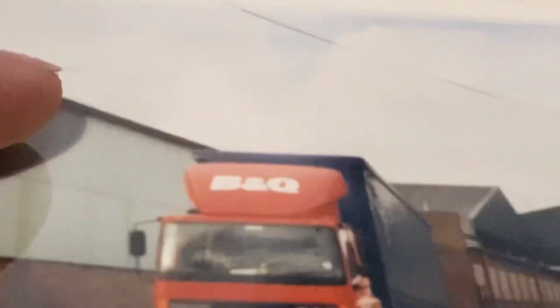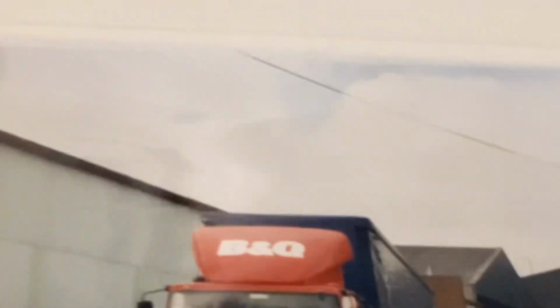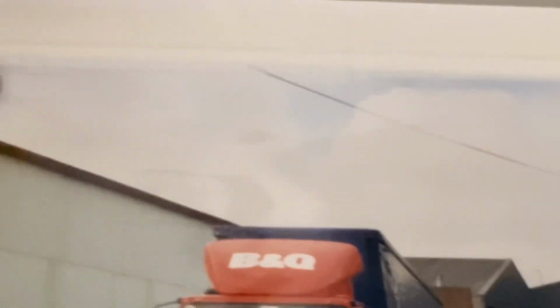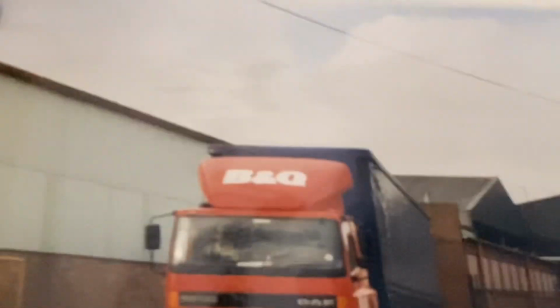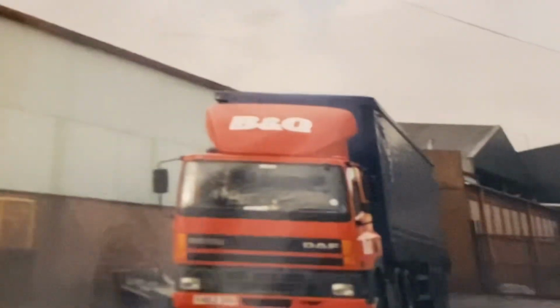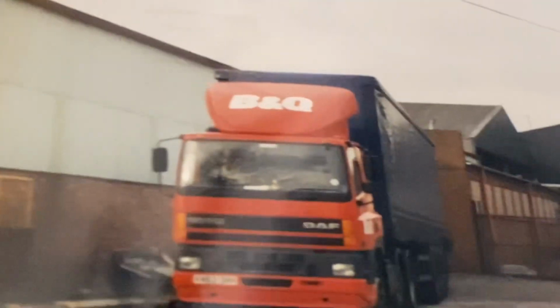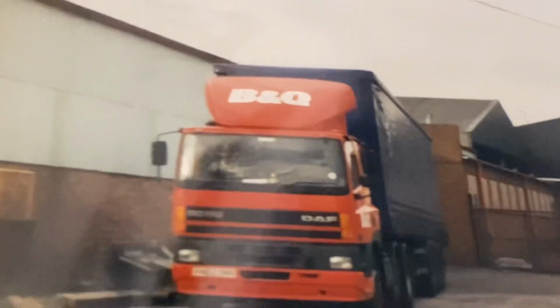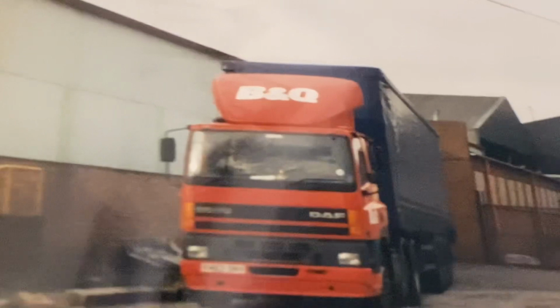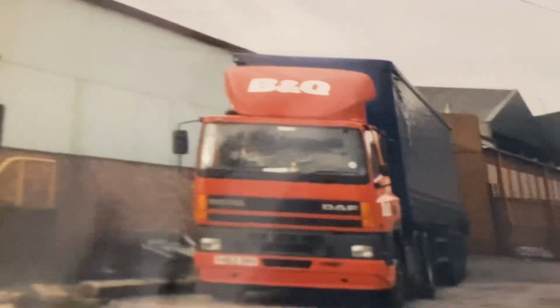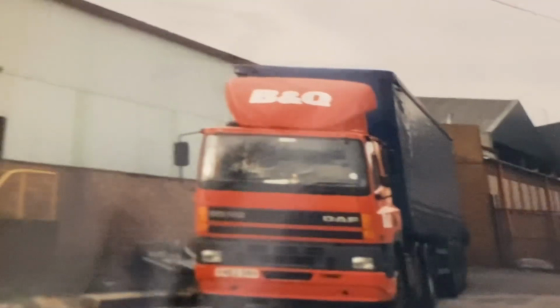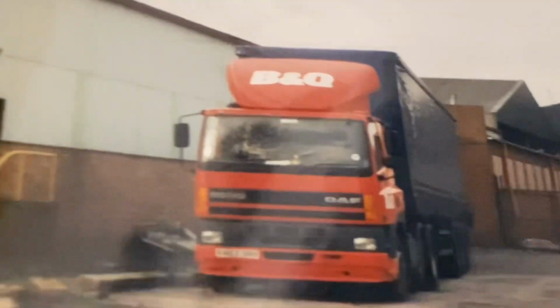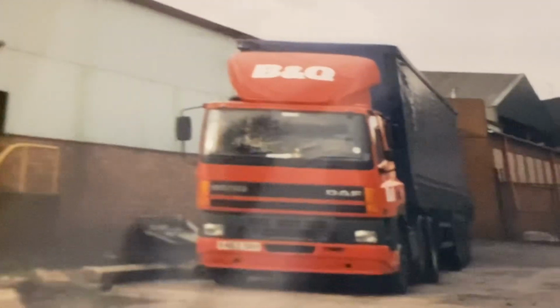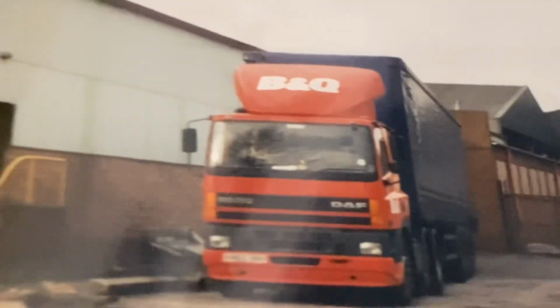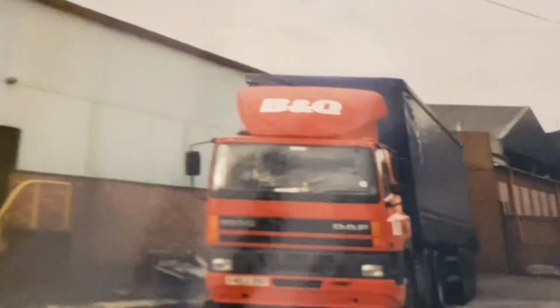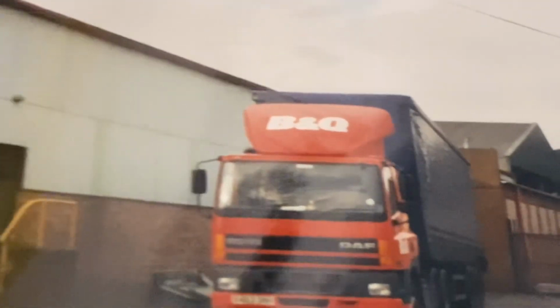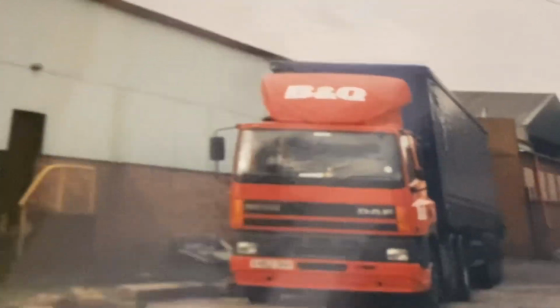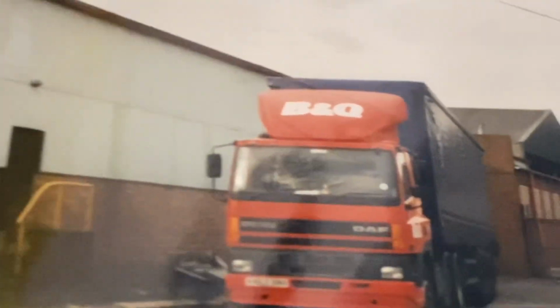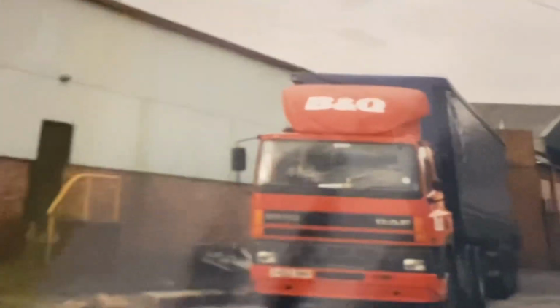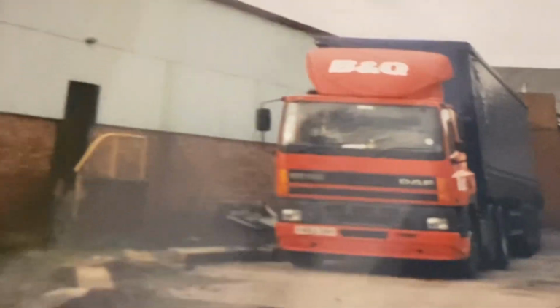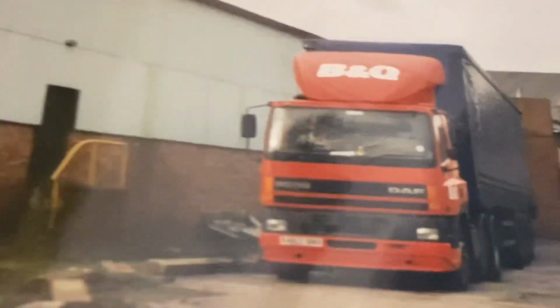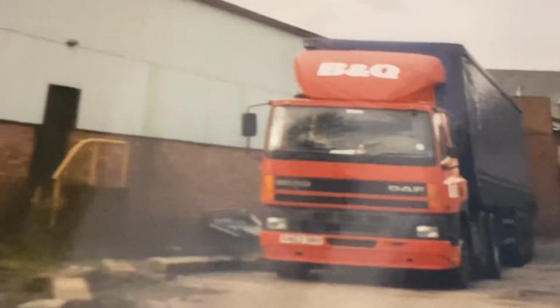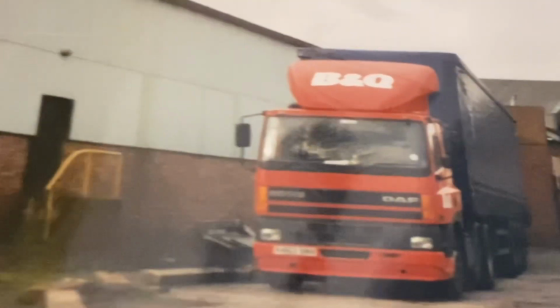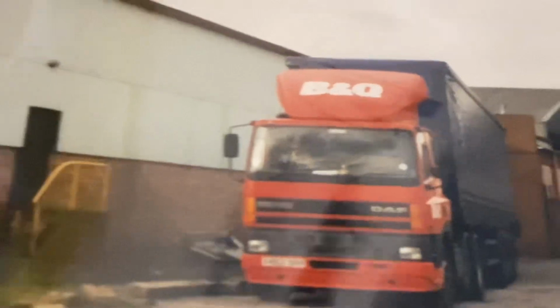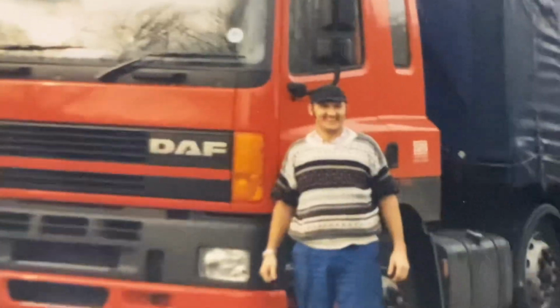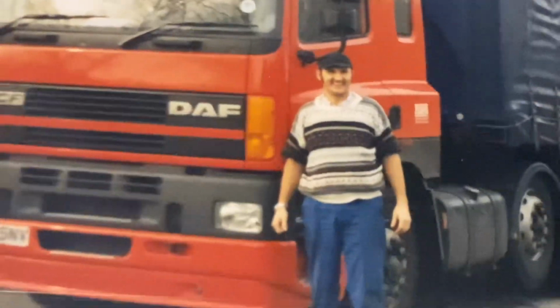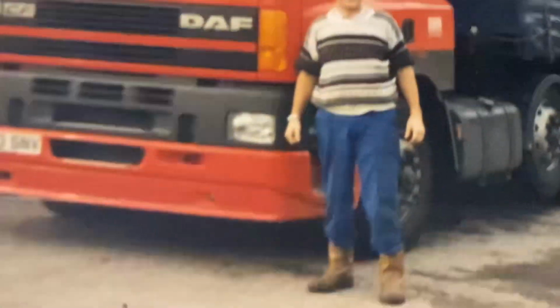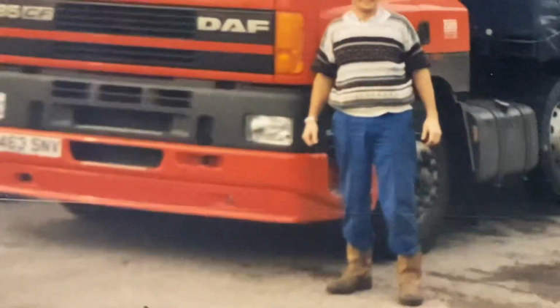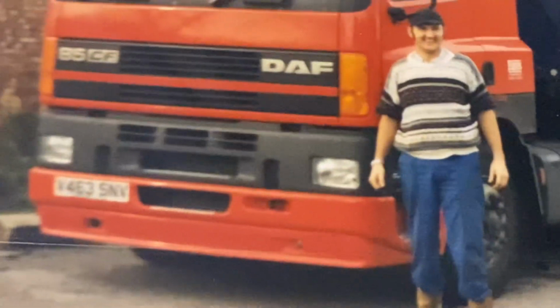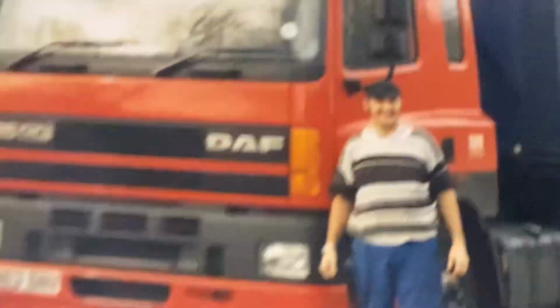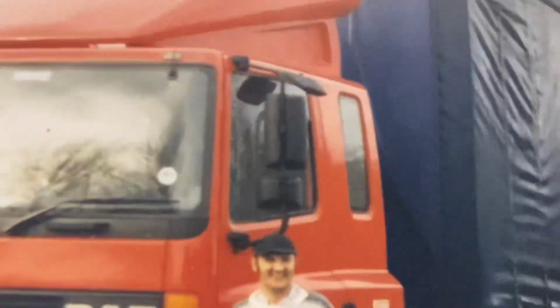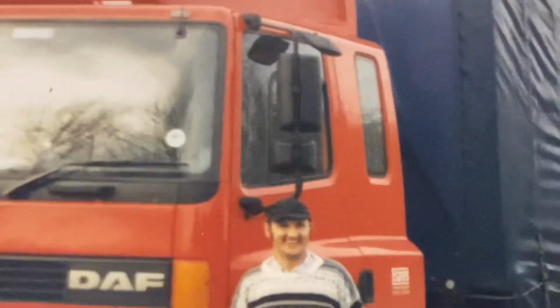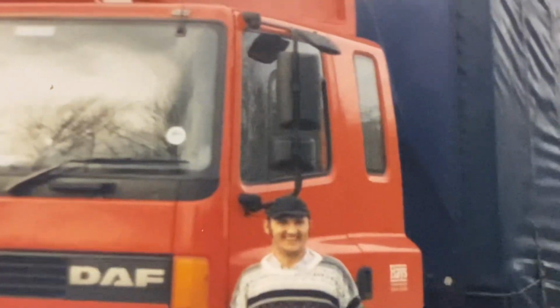When Hayes B&Q used to run out of Aldridge, Brickyard Lane. I had hair then, look.